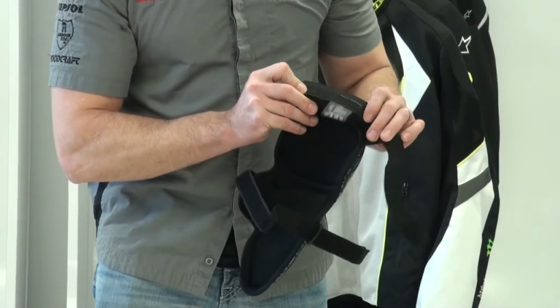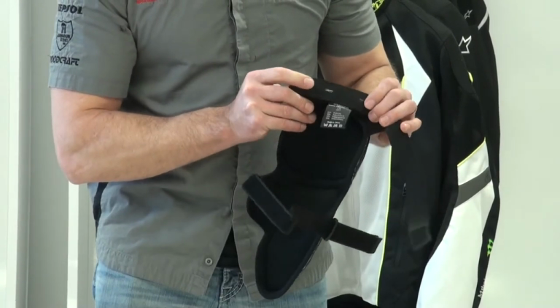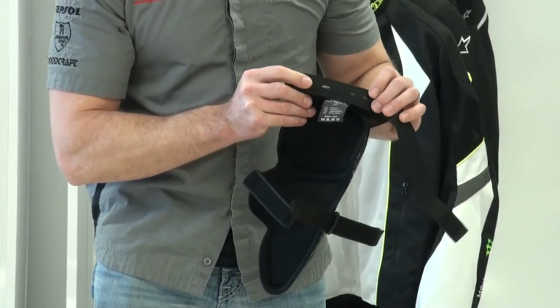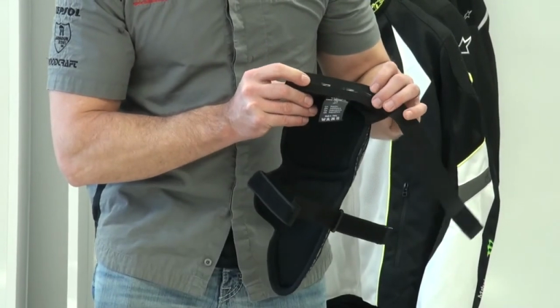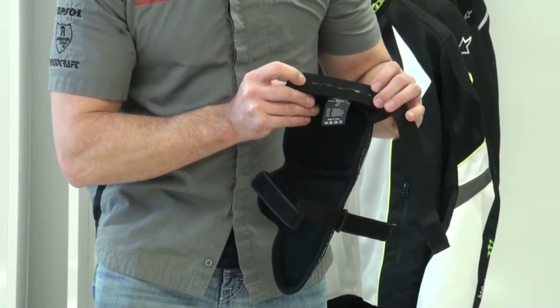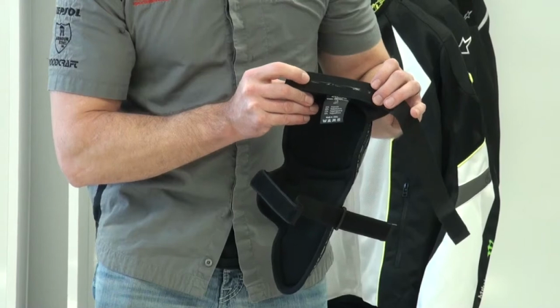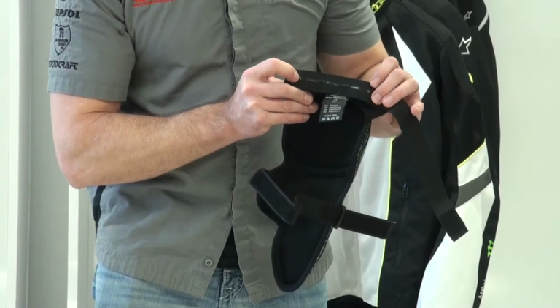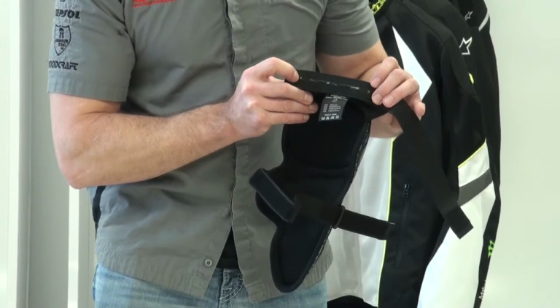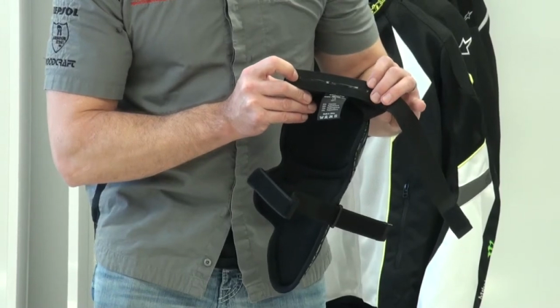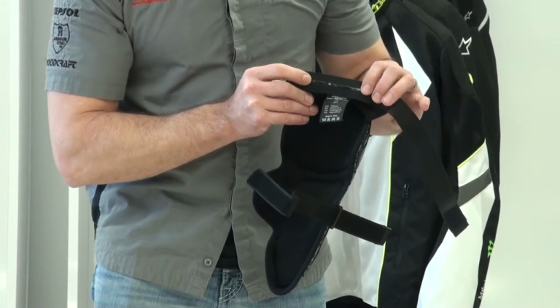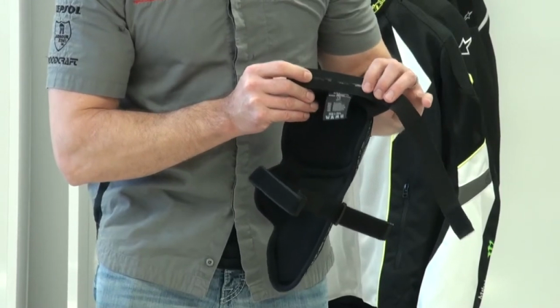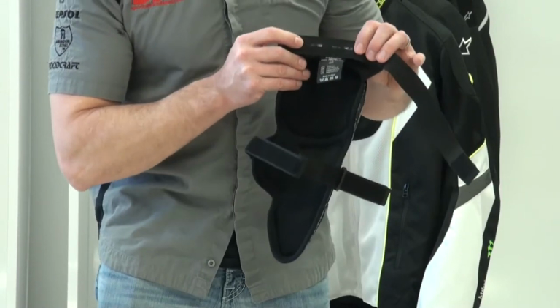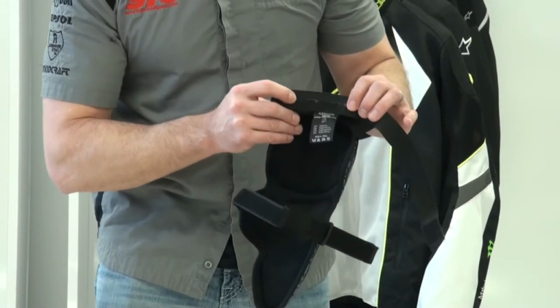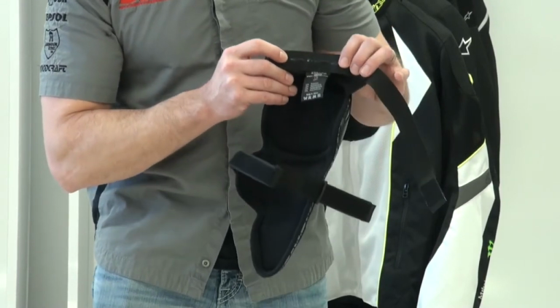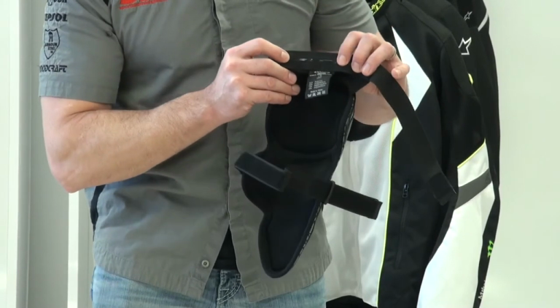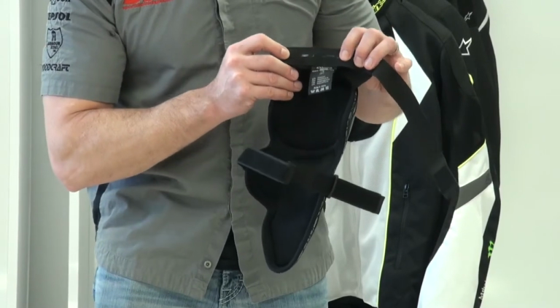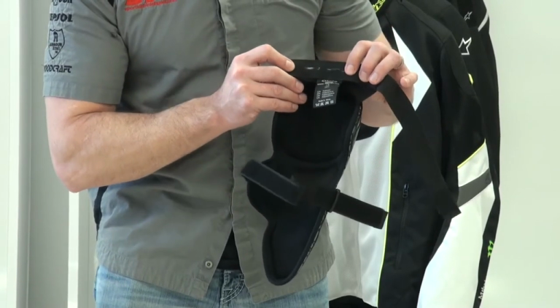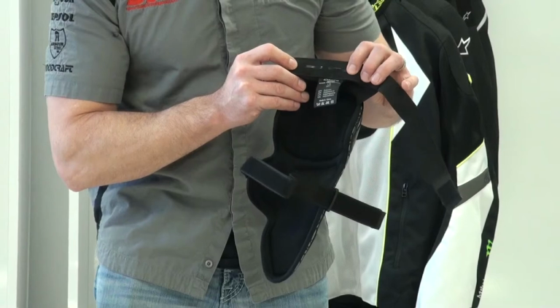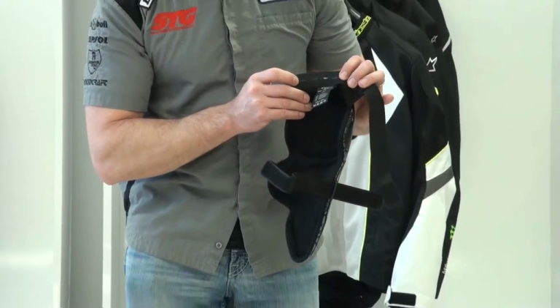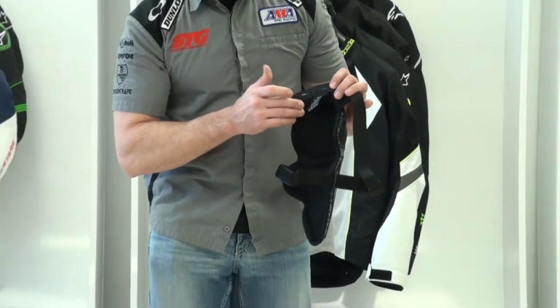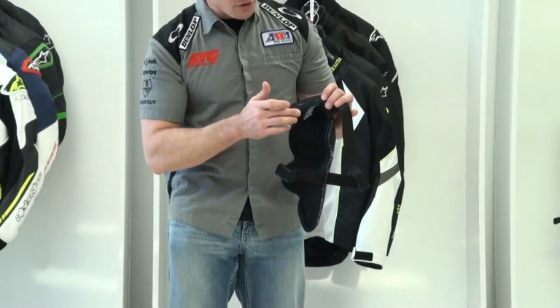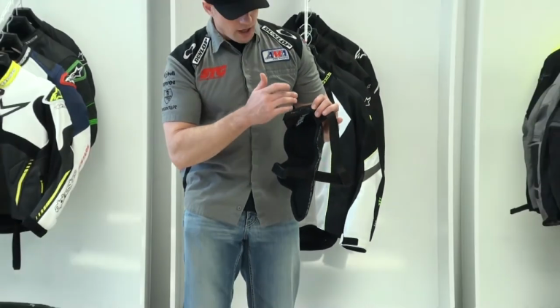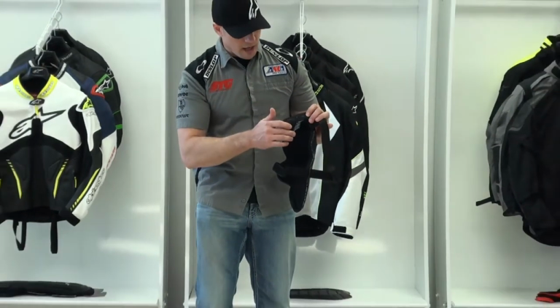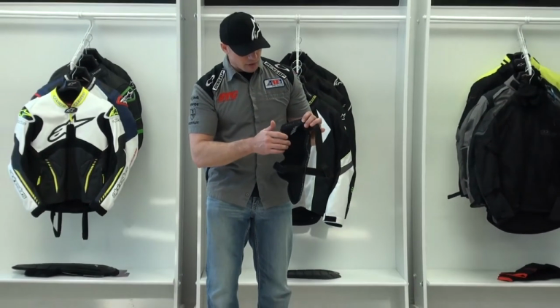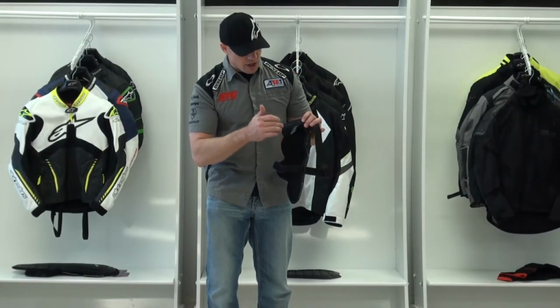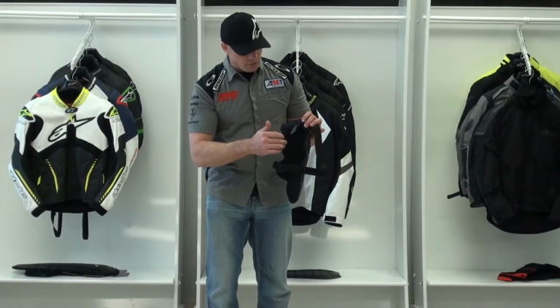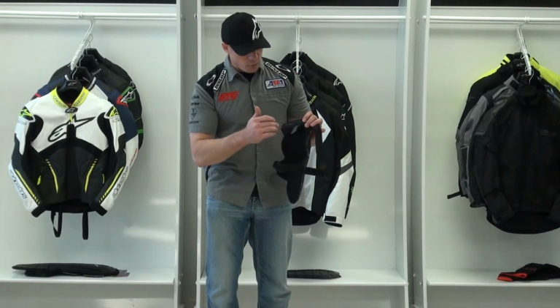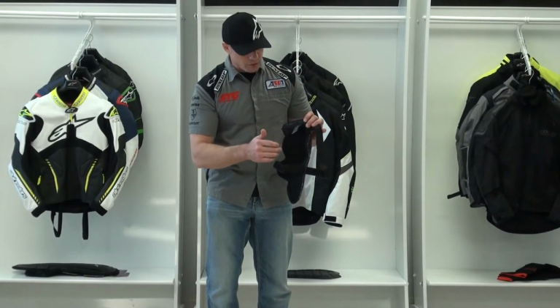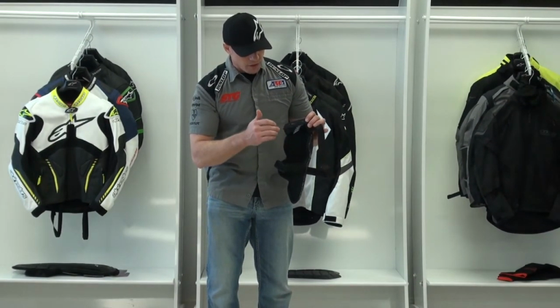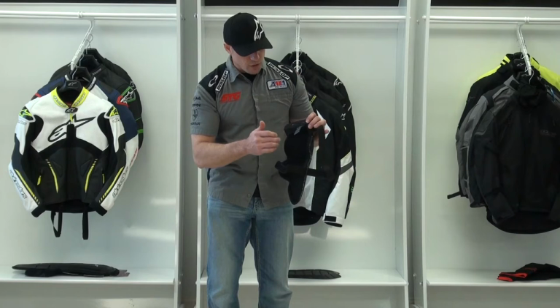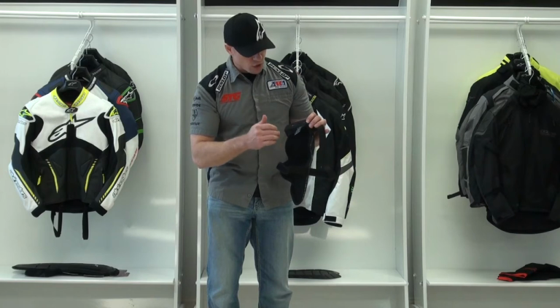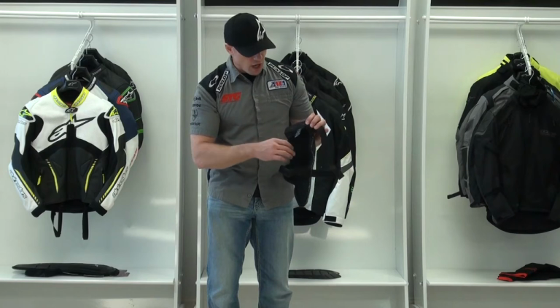I'd also like to point out the silicone strip here at the top. This helps to keep it from sliding down — it grips your skin and keeps it in place. These are also anatomically designed, one for the right and one for the left. They are a unique shape.